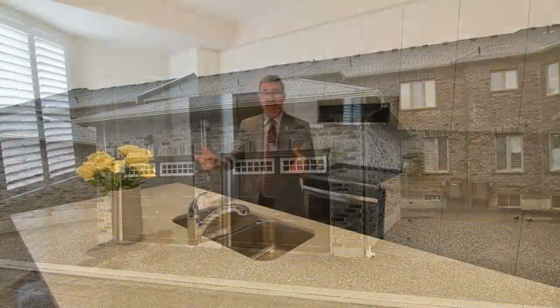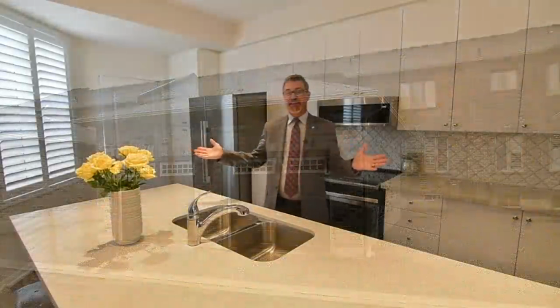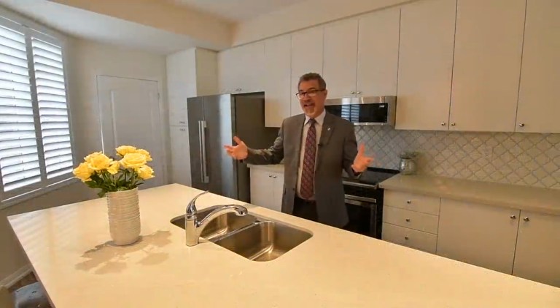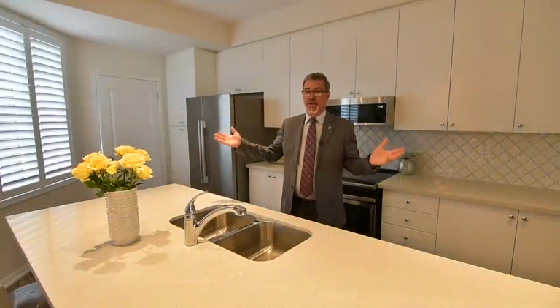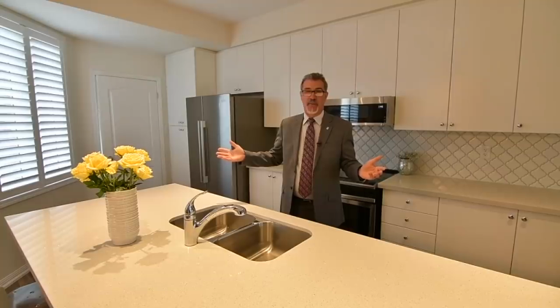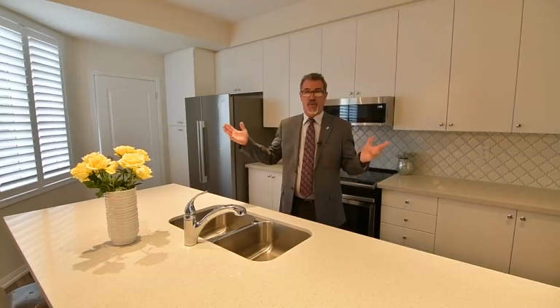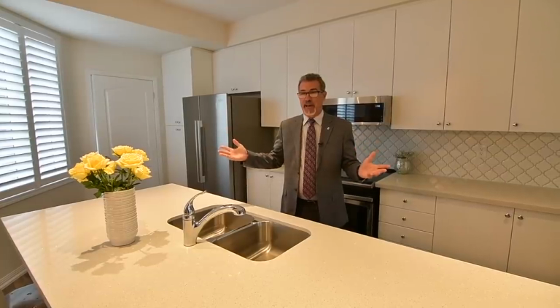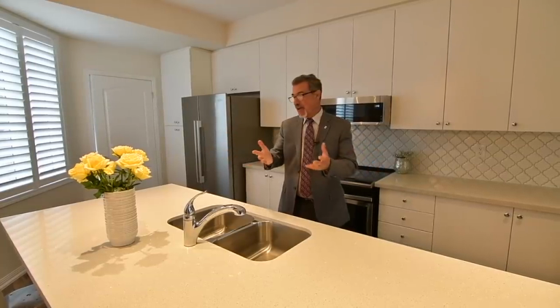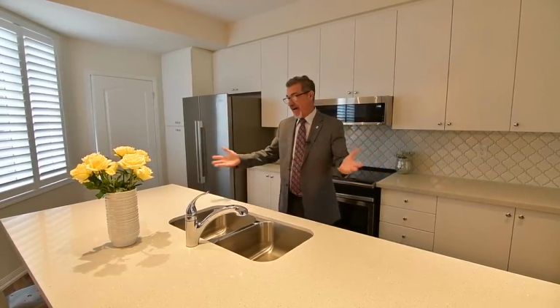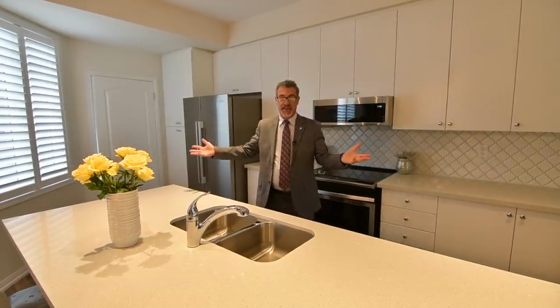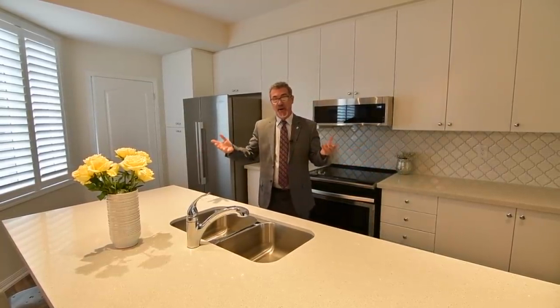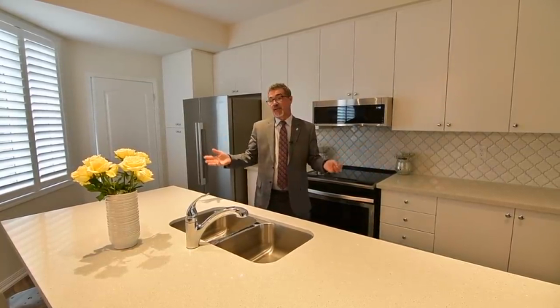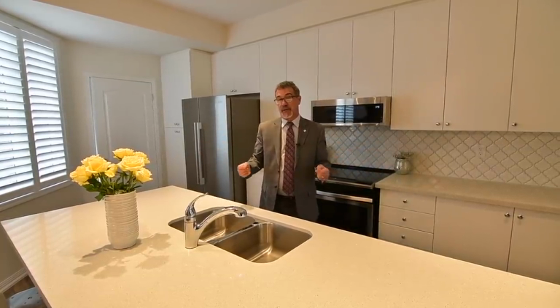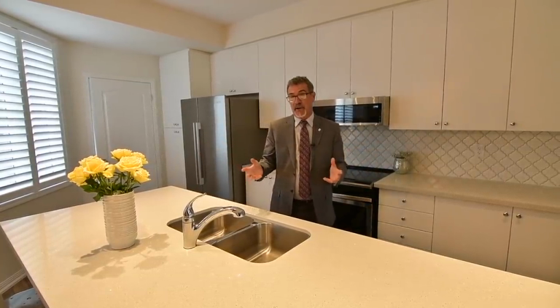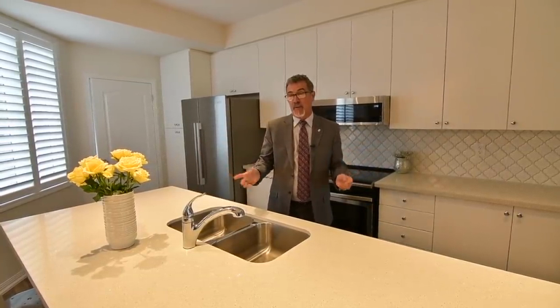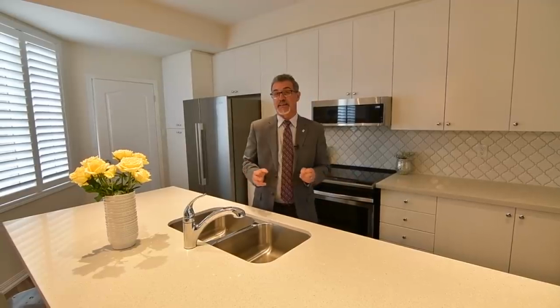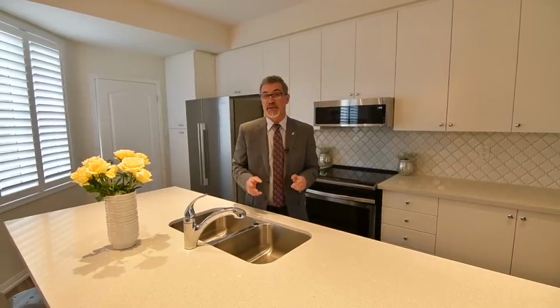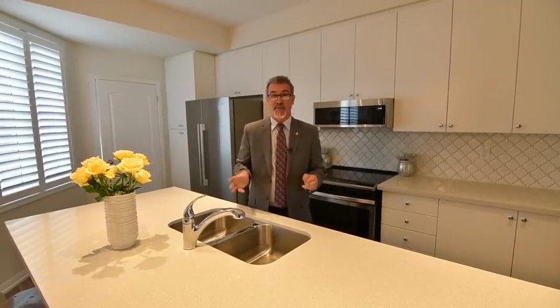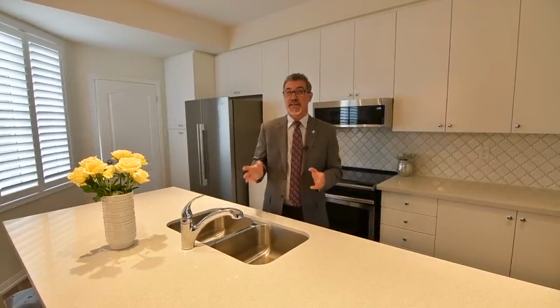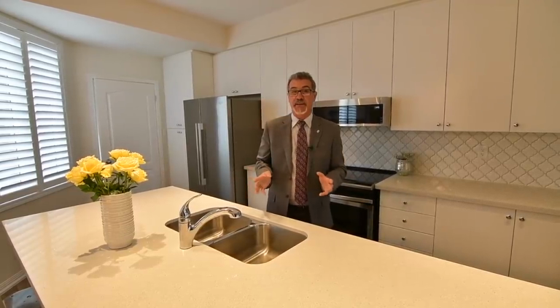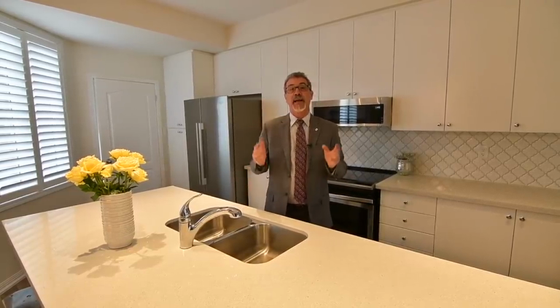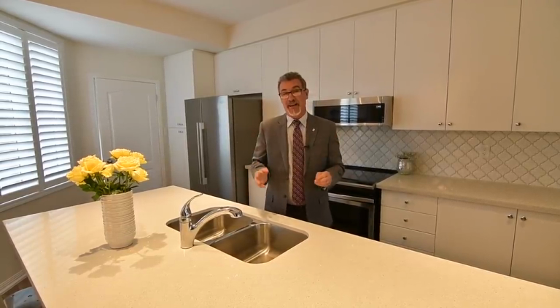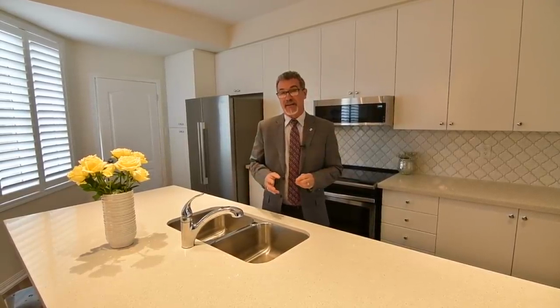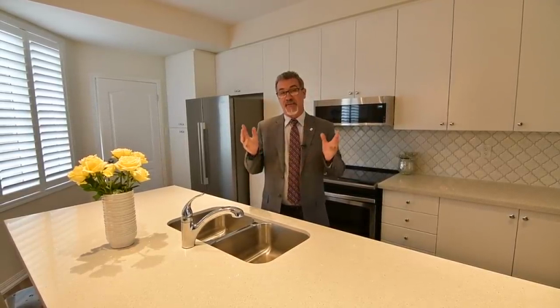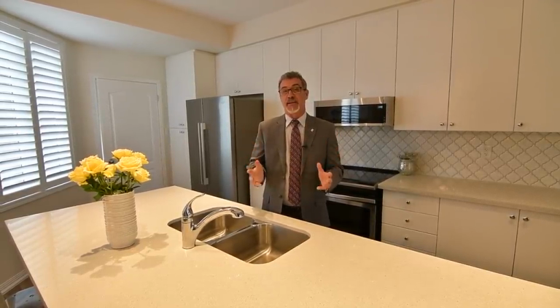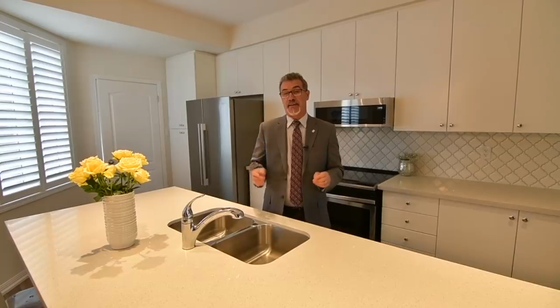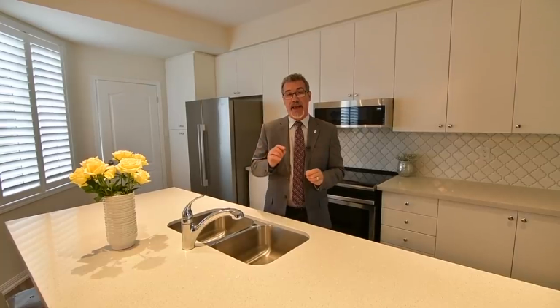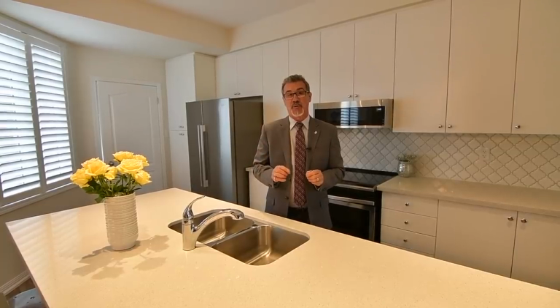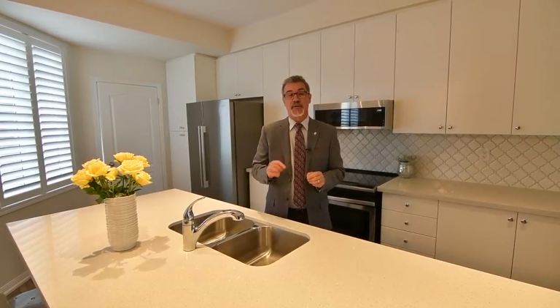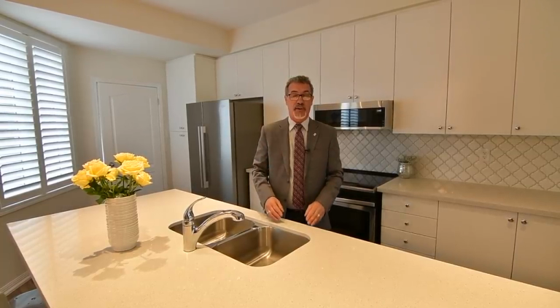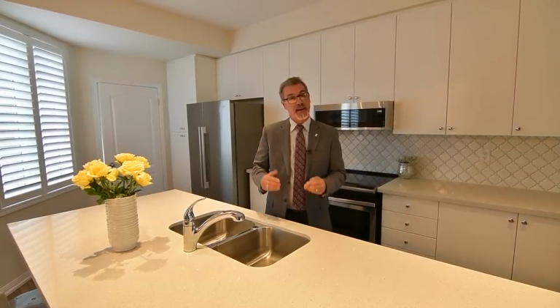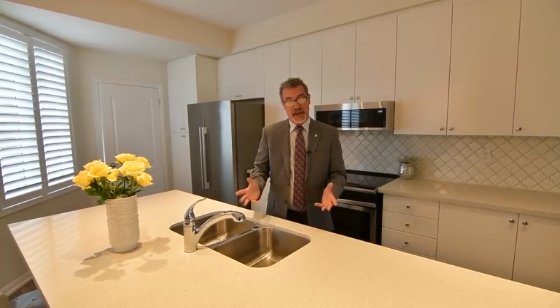As you've seen, it's a beautiful home, great location, fabulous kitchen. We'd love to show it to you. Give us a call, 416-627-4610, like us on Facebook, and follow us on Instagram at AngeloPucci underscore Realty. Thank you.